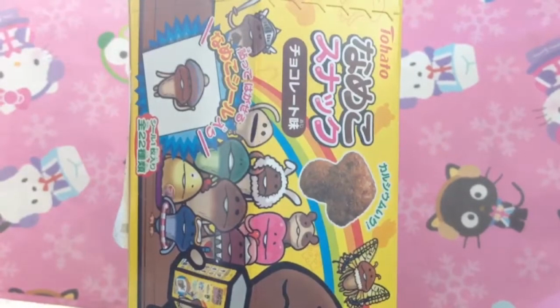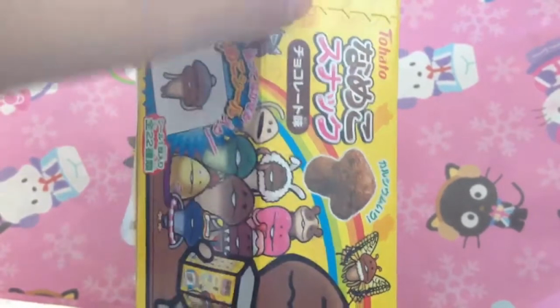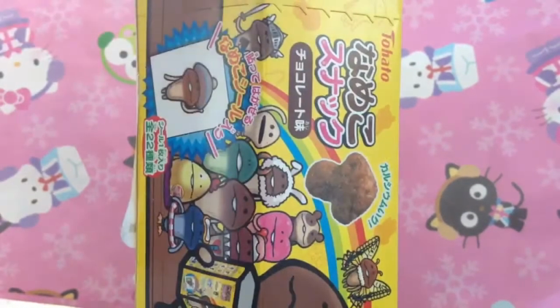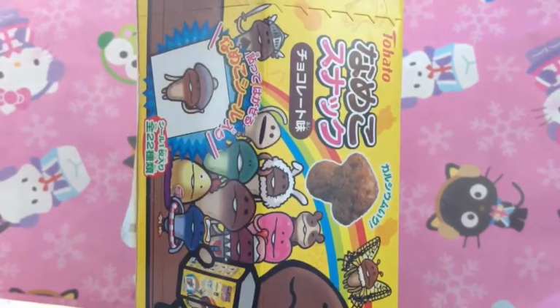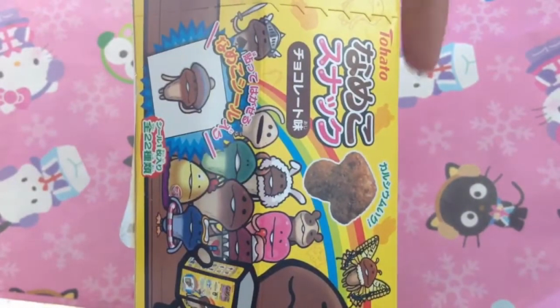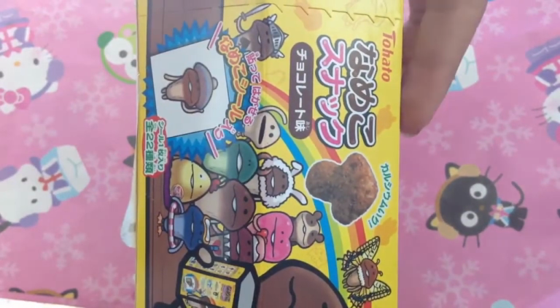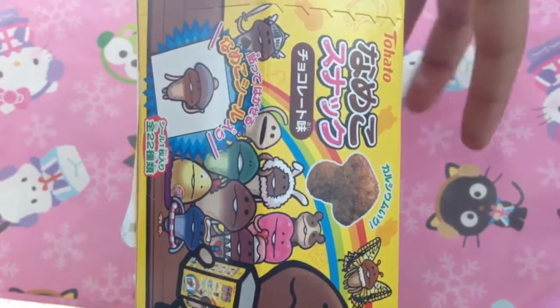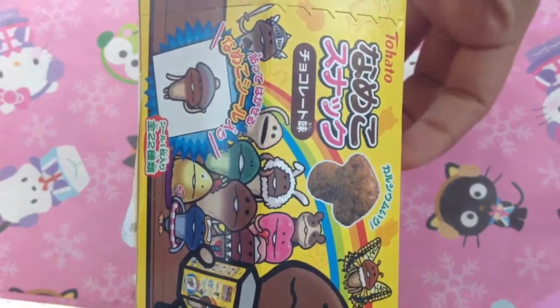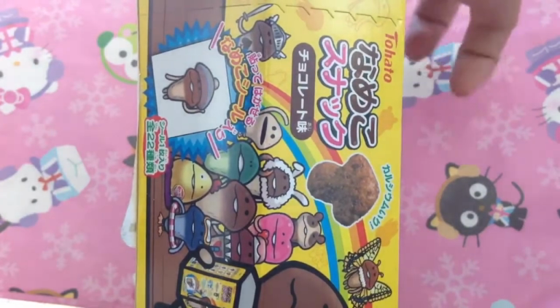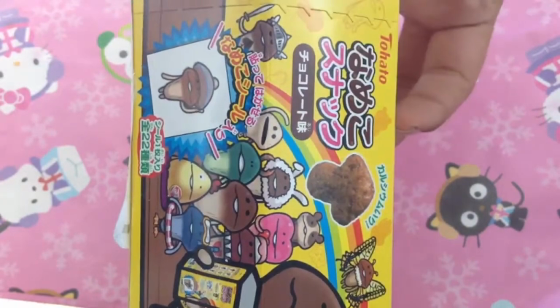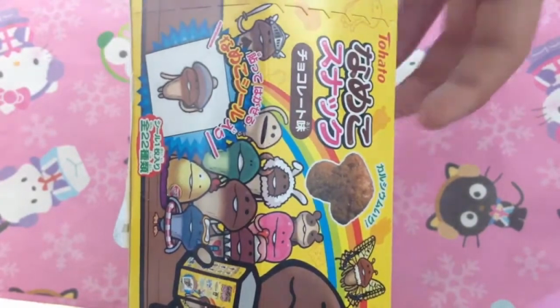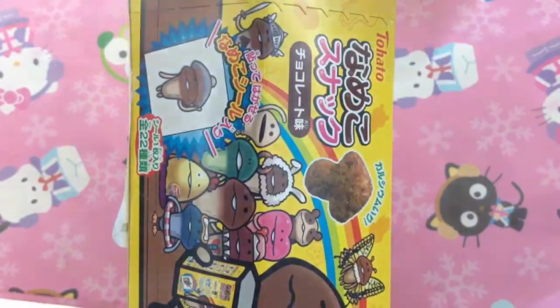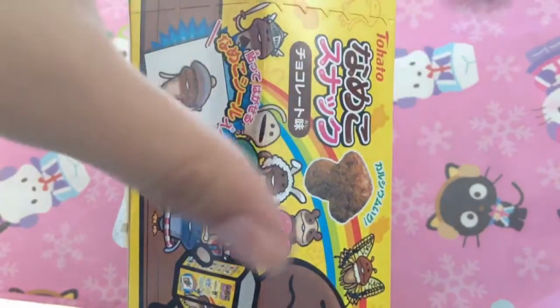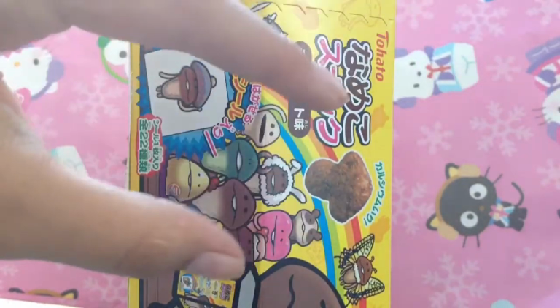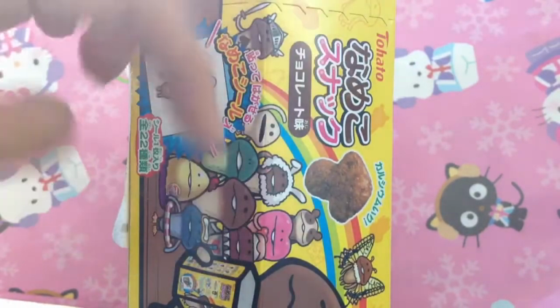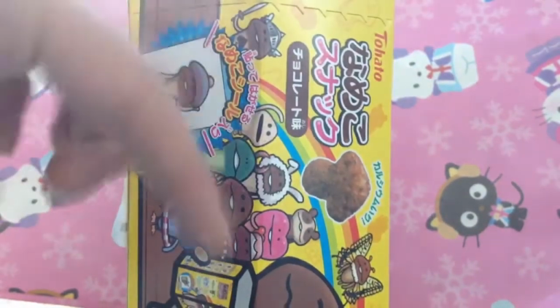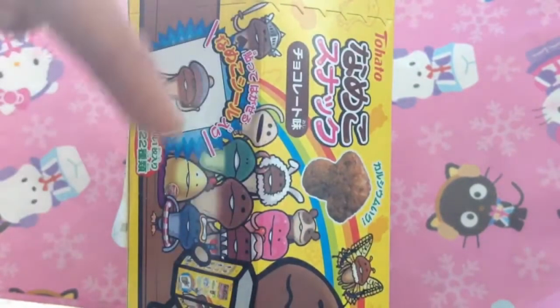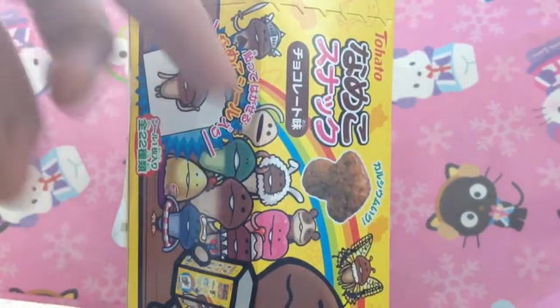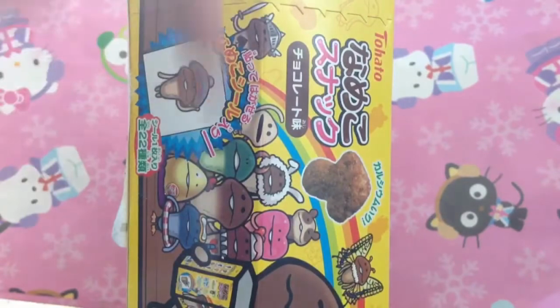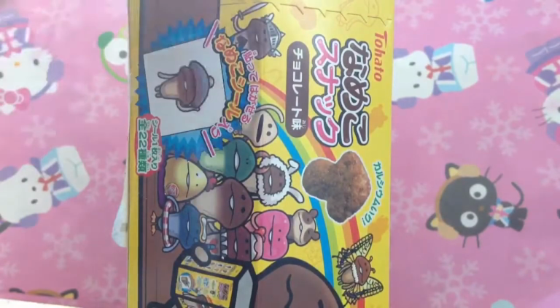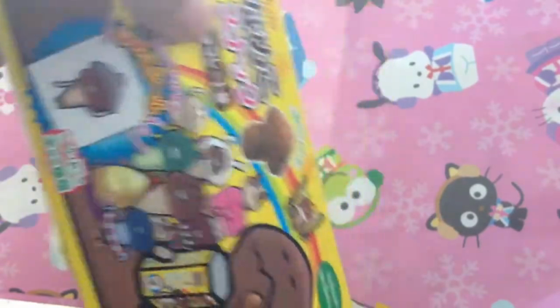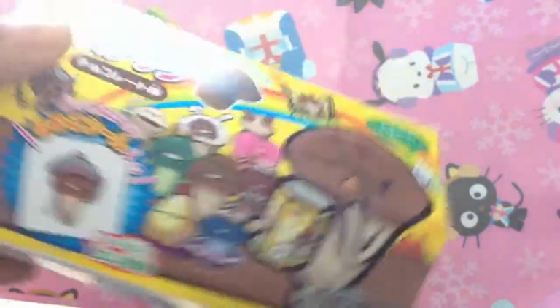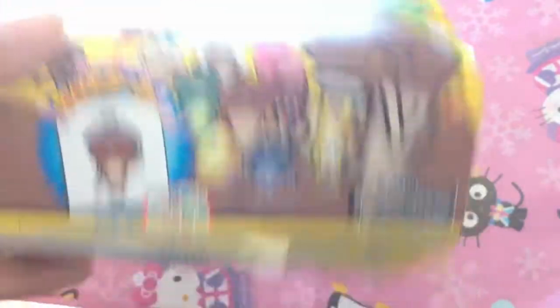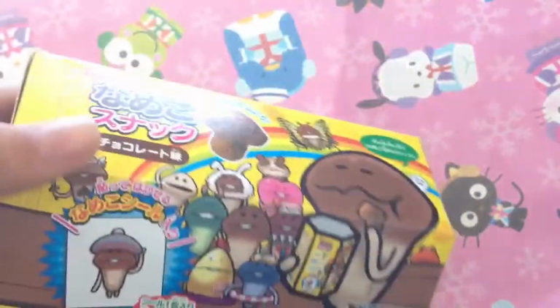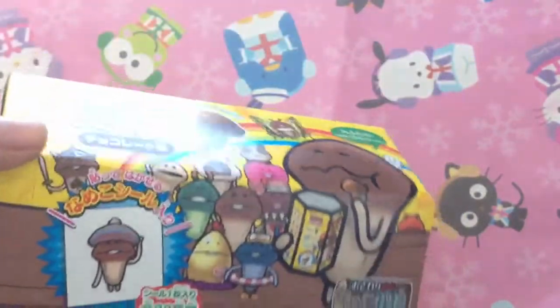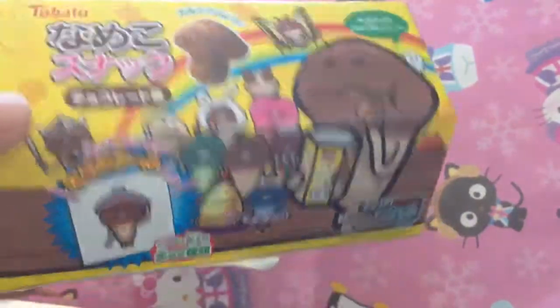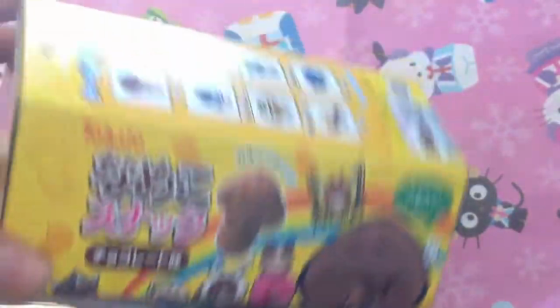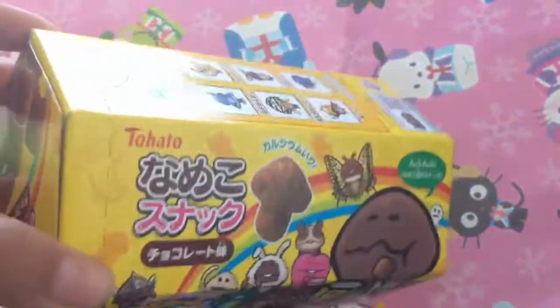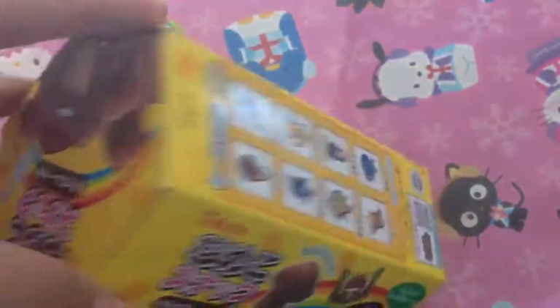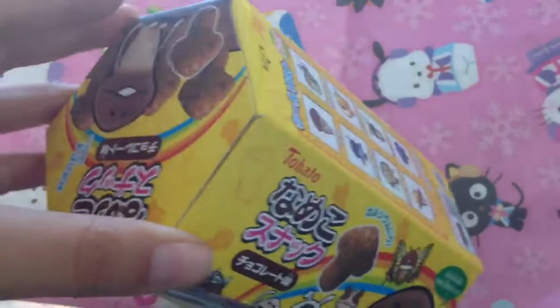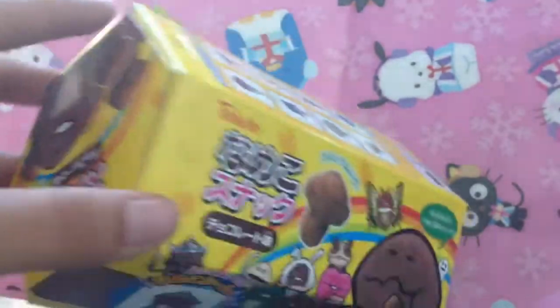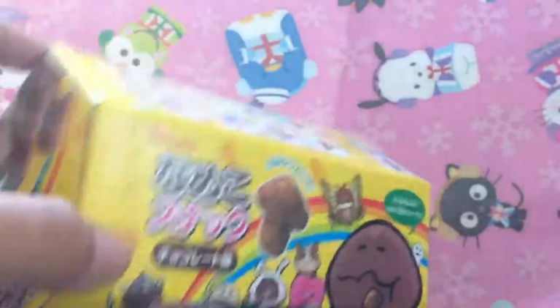I'm doing a lot of these food reviews. I think I'm gonna name it — it's probably gonna be a series name, so if you guys have any series names just leave it down below. I'm probably gonna start a new series about eating and trying some stuff.